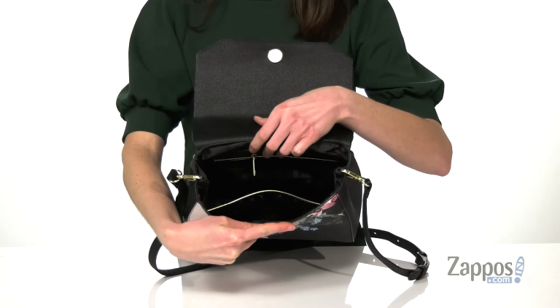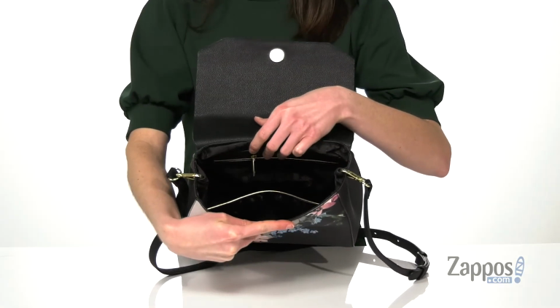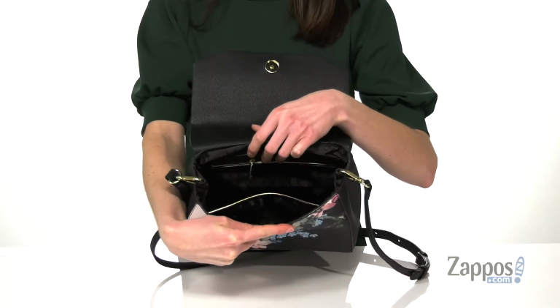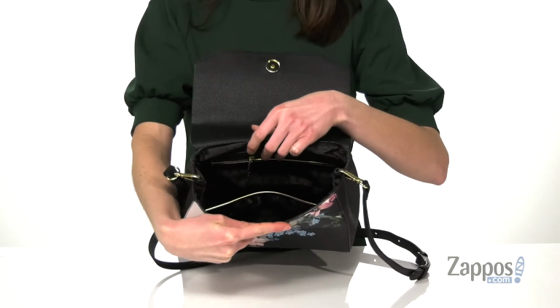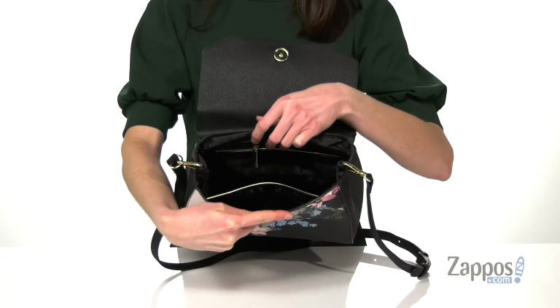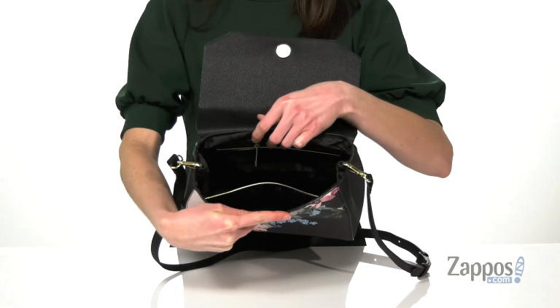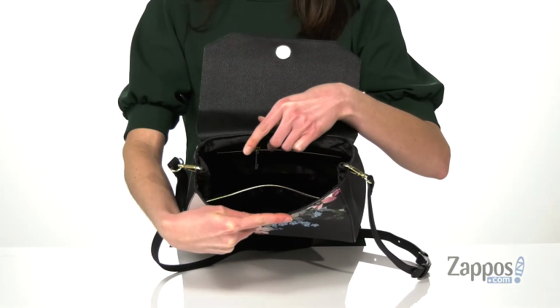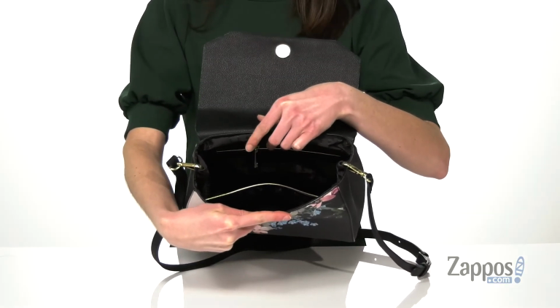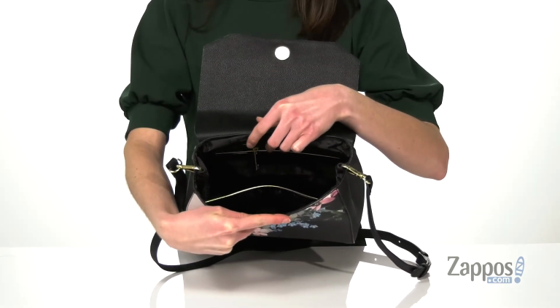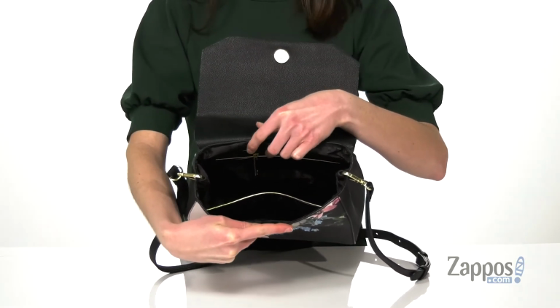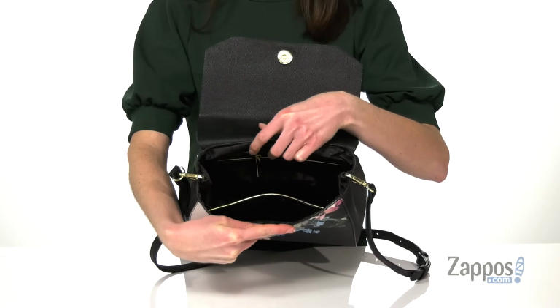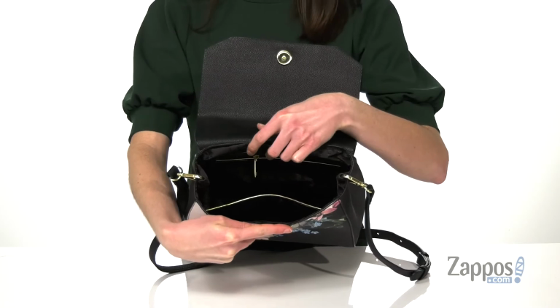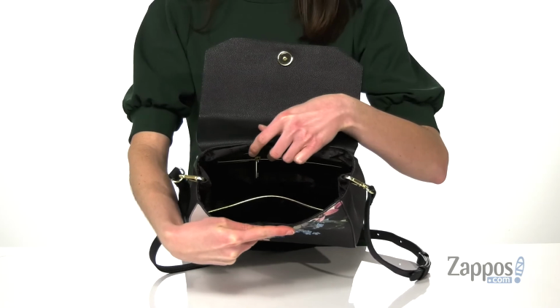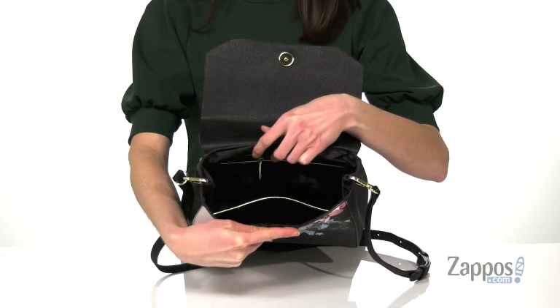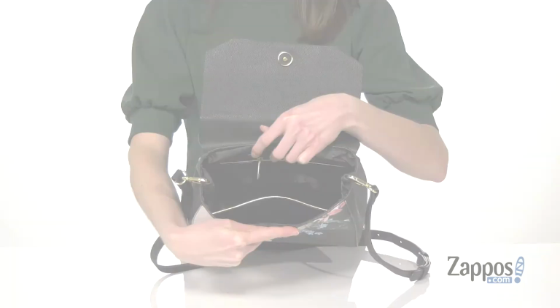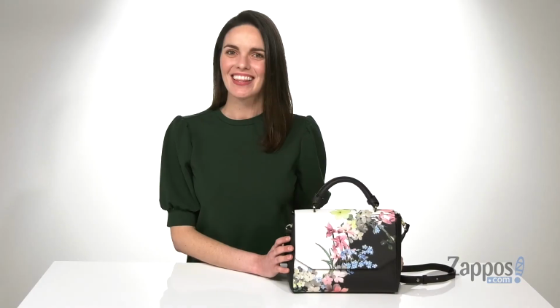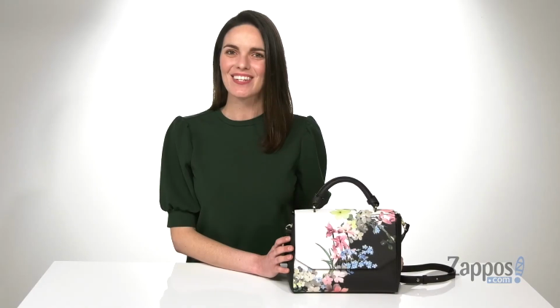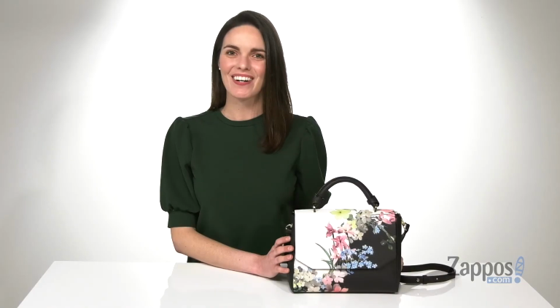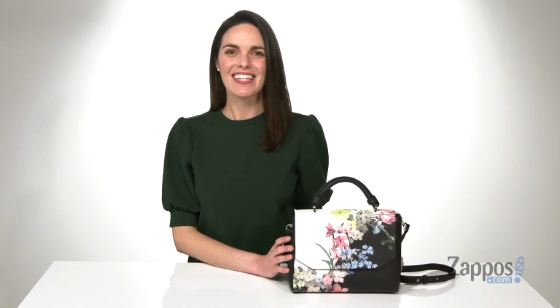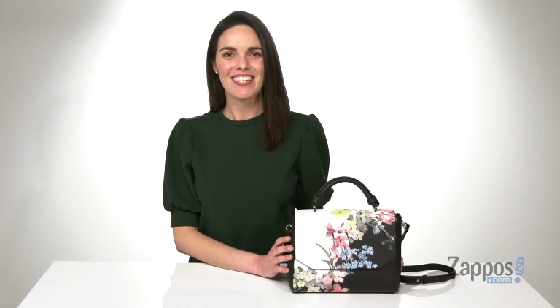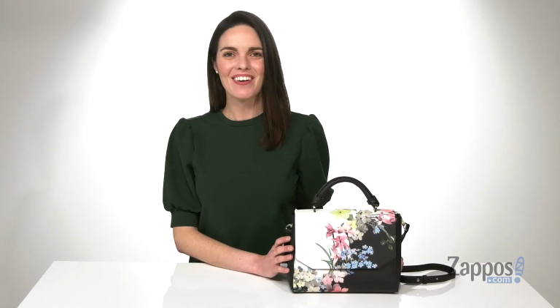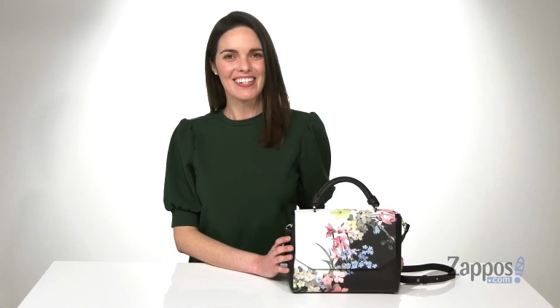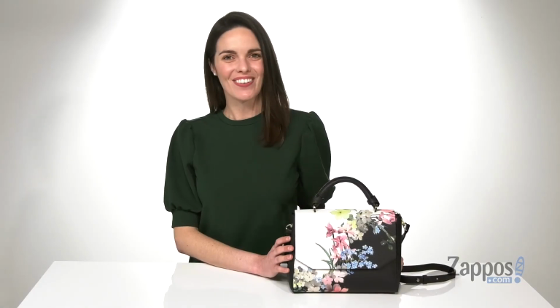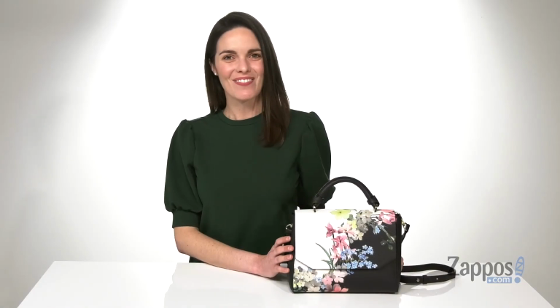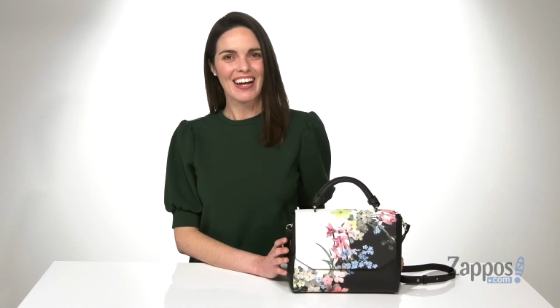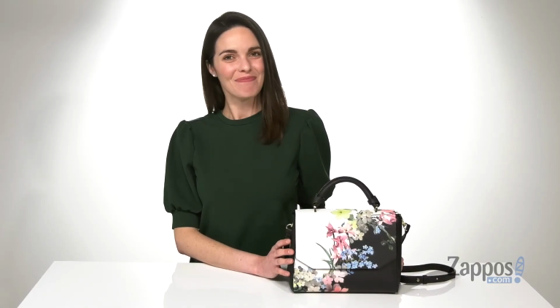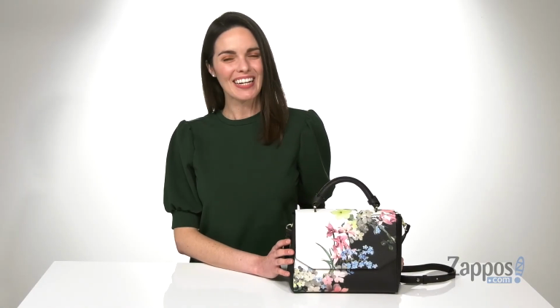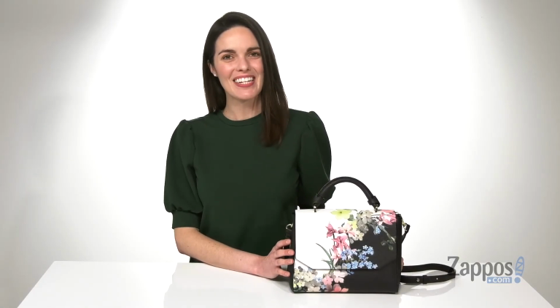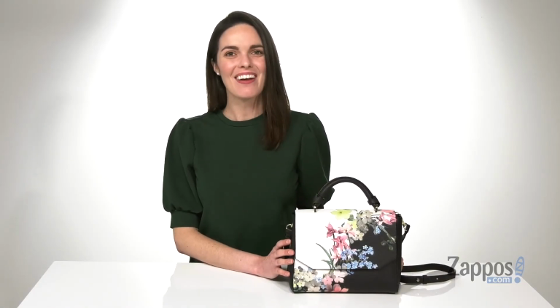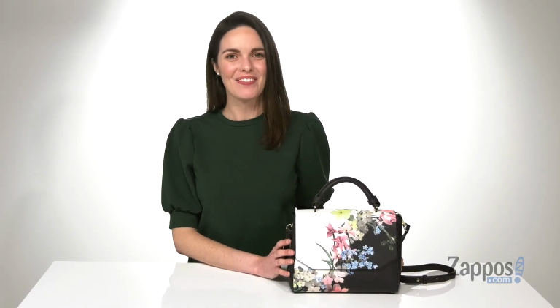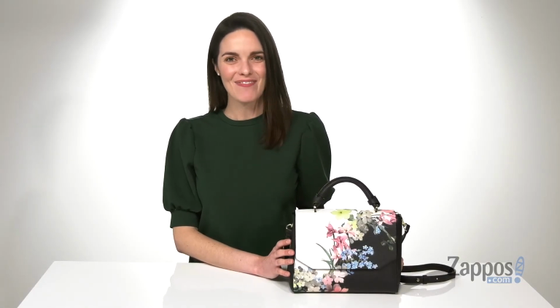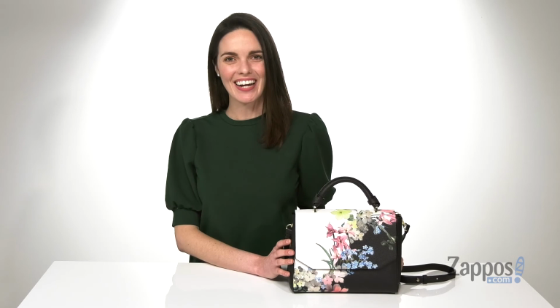You've got a slip pocket on the front and an additional zippered pouch on the back. This purse is so gorgeous for the spring — pick it up today from Ted Baker.